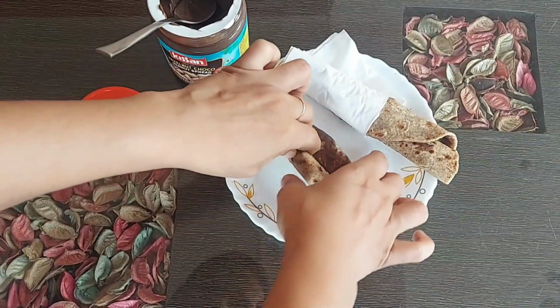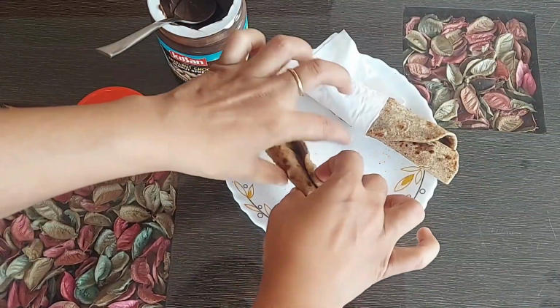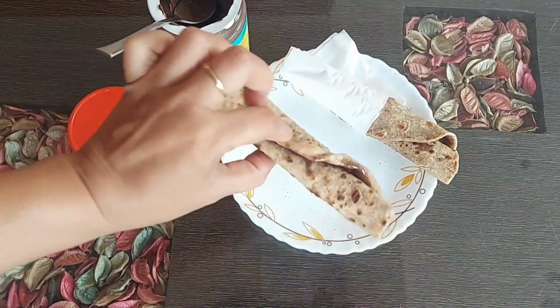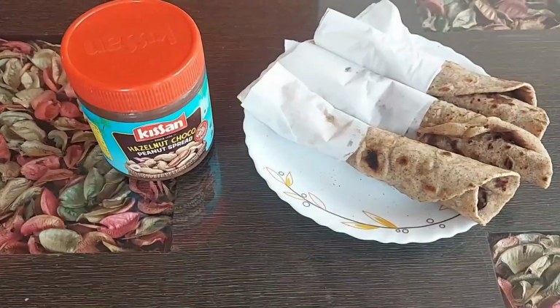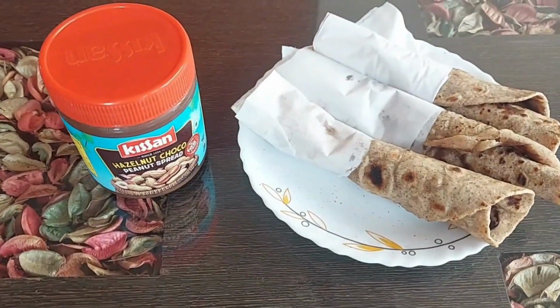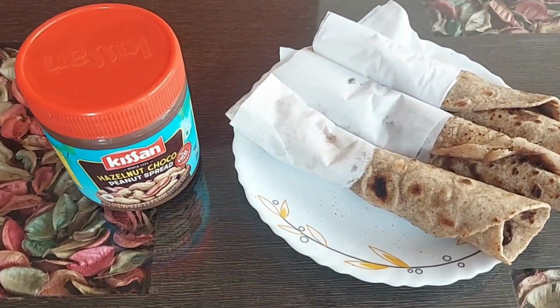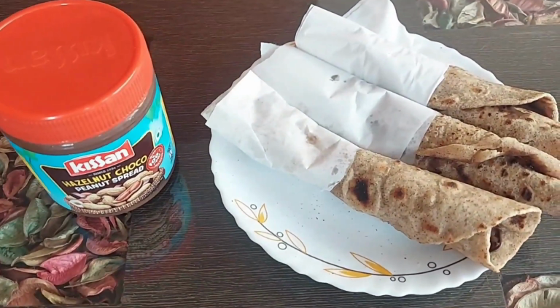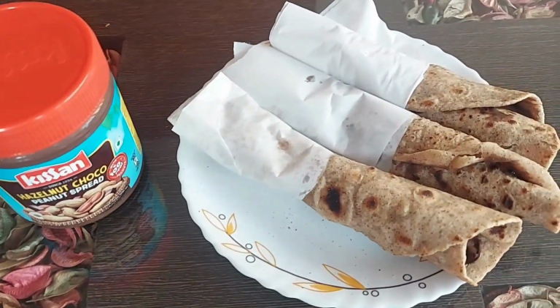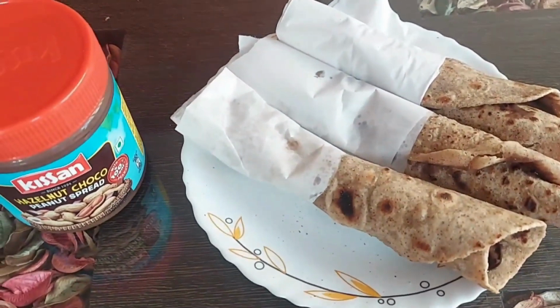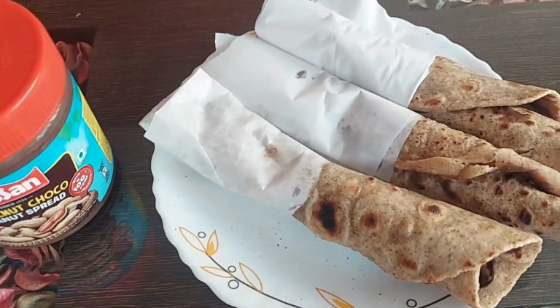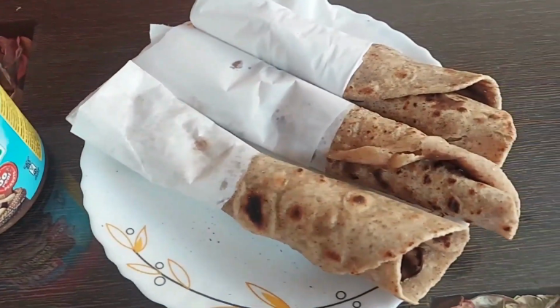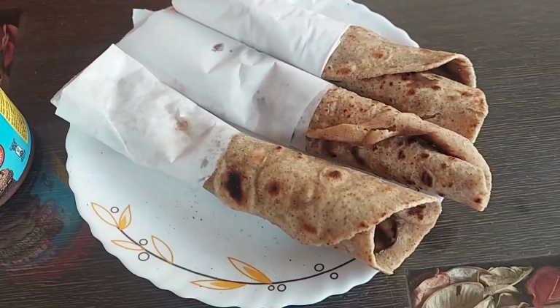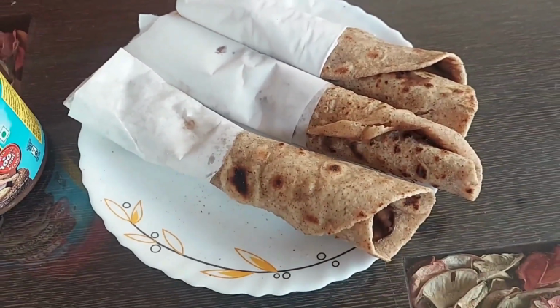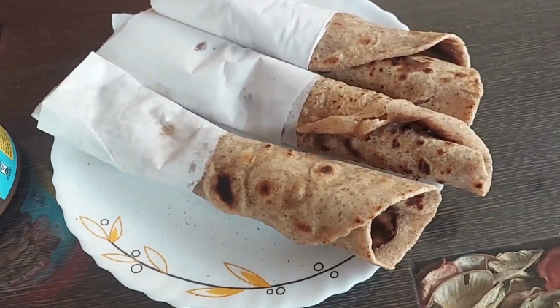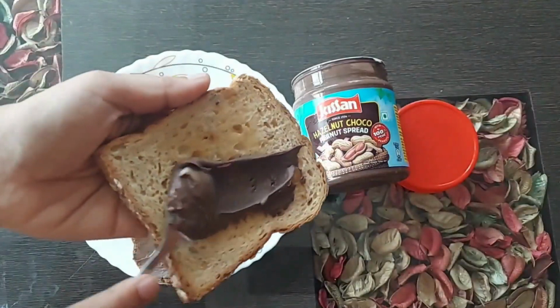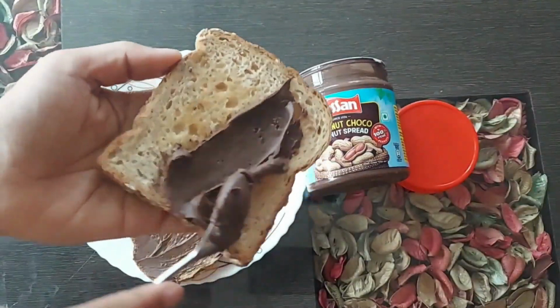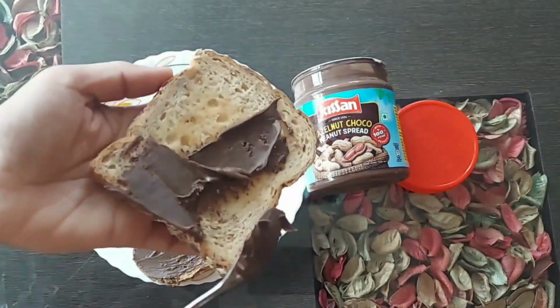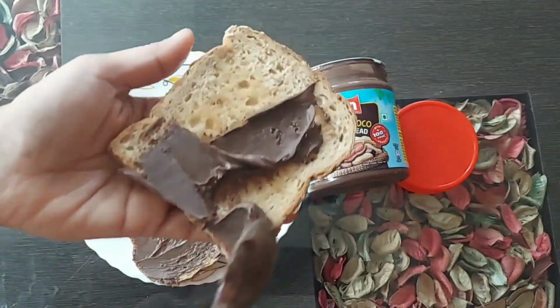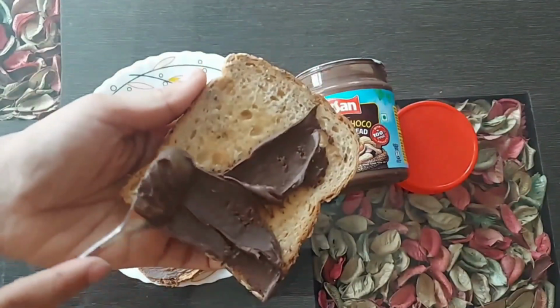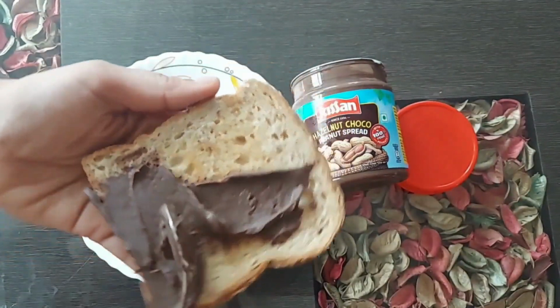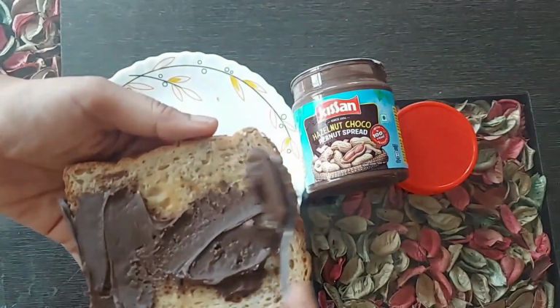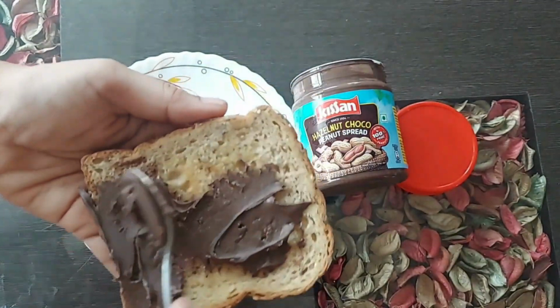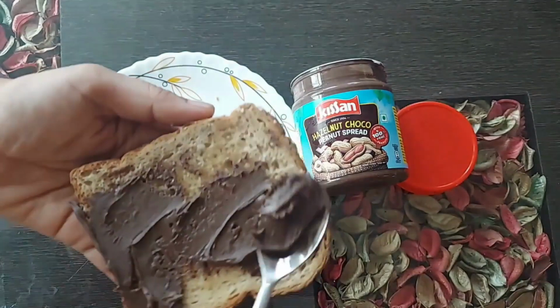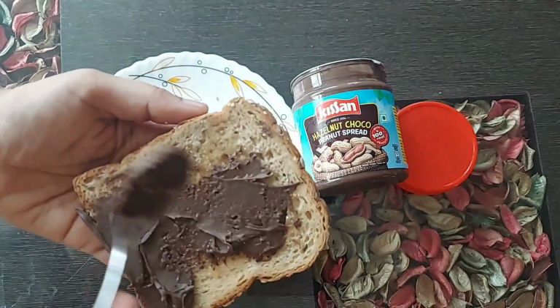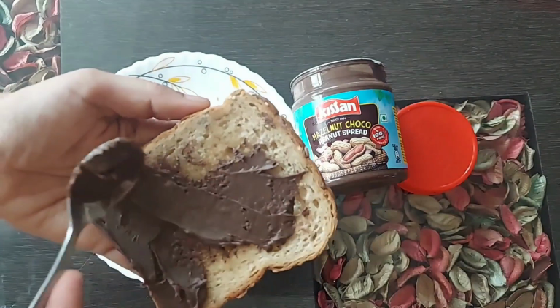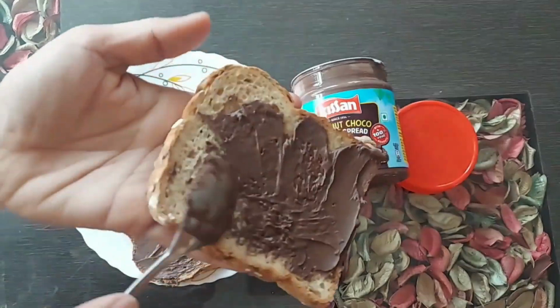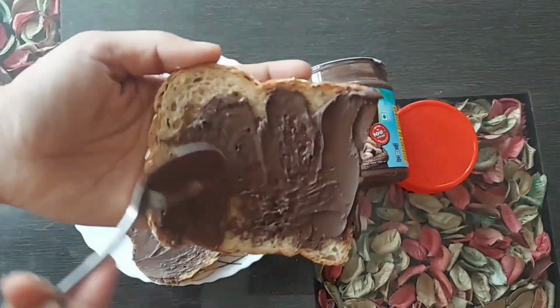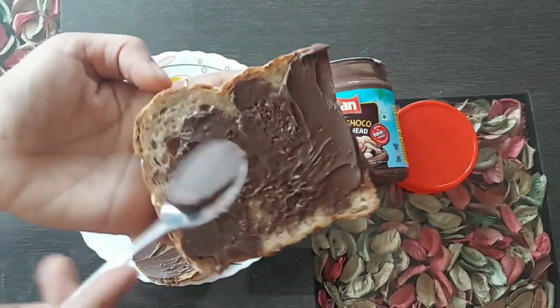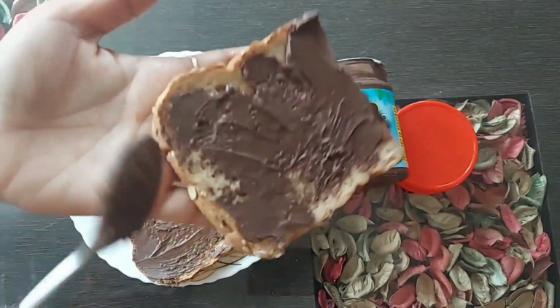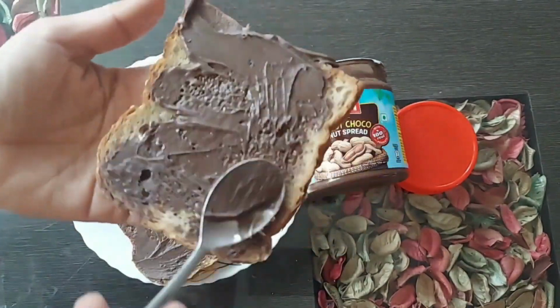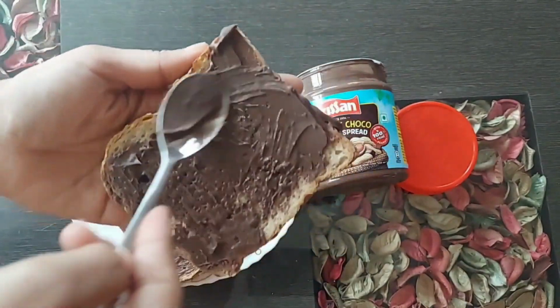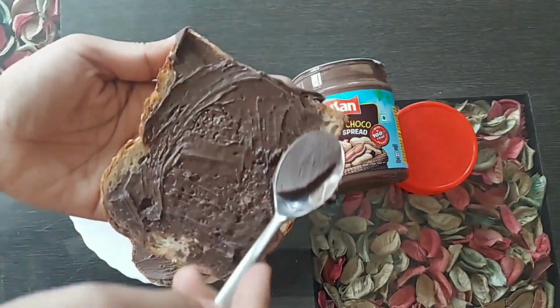Coming to the taste, it has added sugar and salt. The overall taste of dark chocolate and peanut is balanced. I didn't find much of the hazelnut flavor in this. The kids love it — you can spread it on their bread or paratha and they are going to enjoy it.